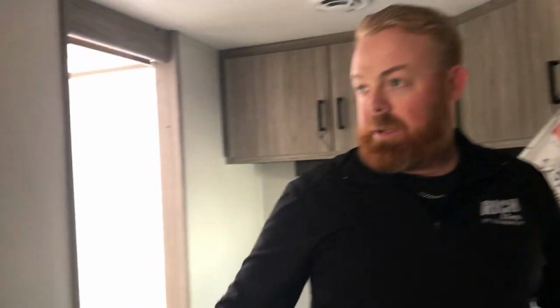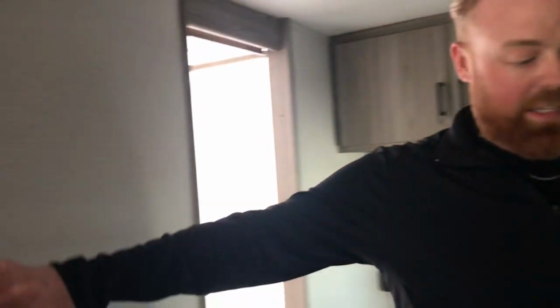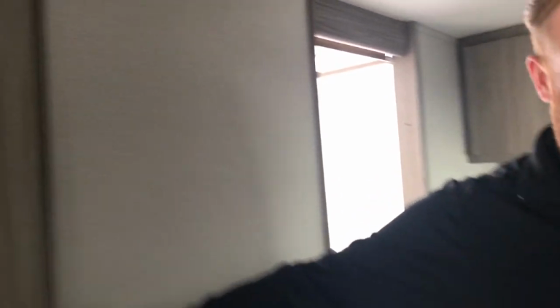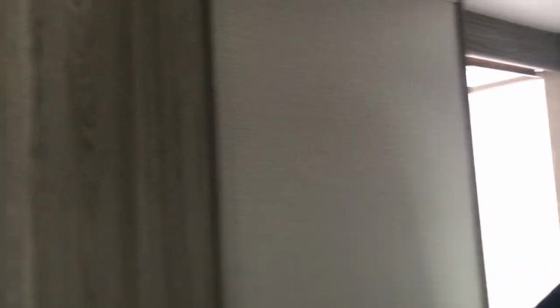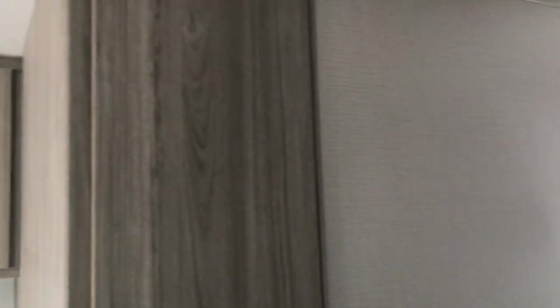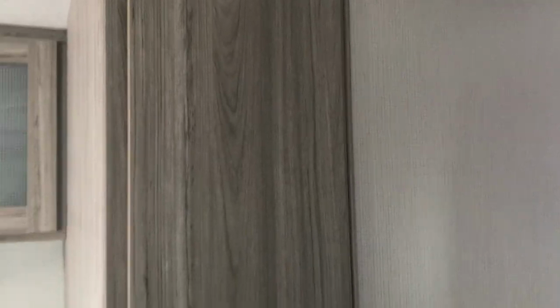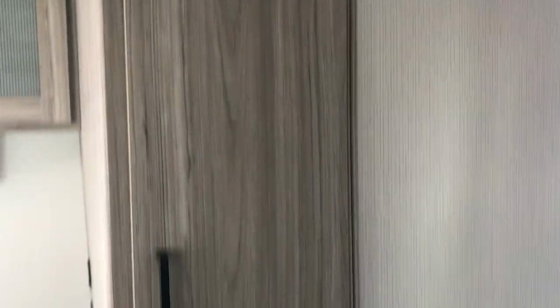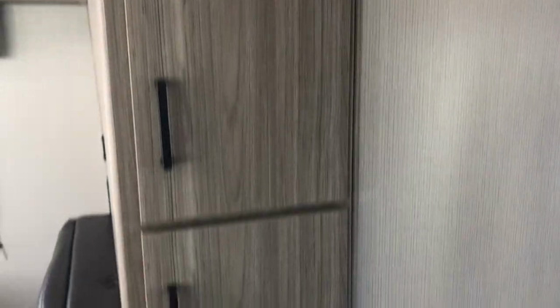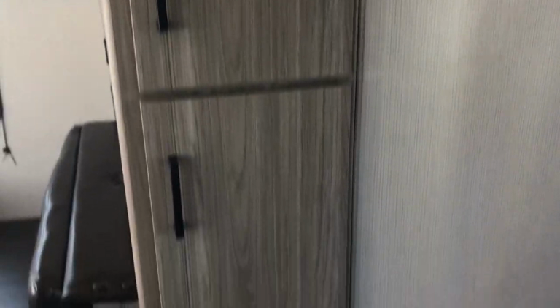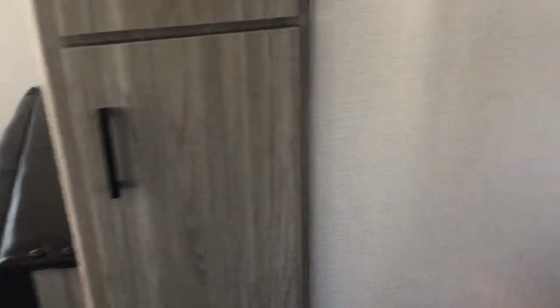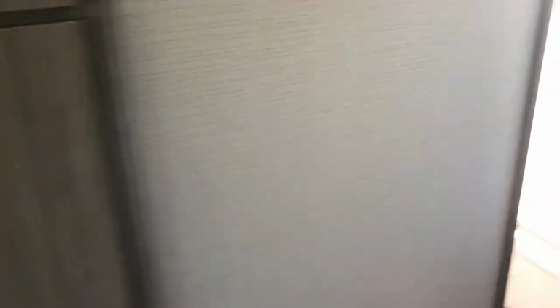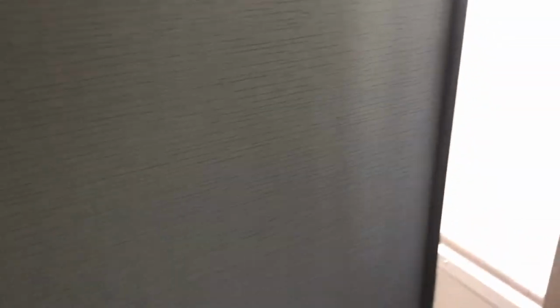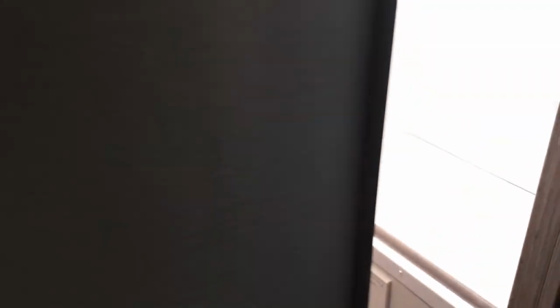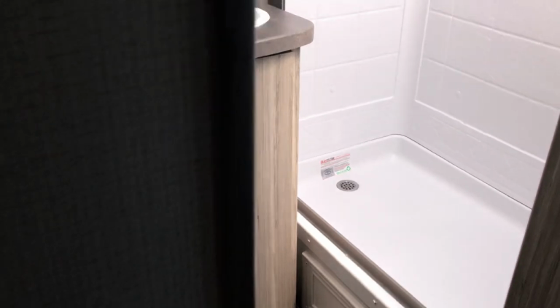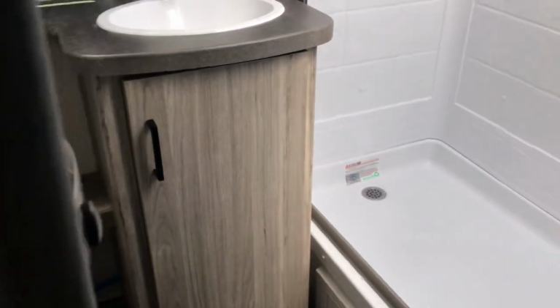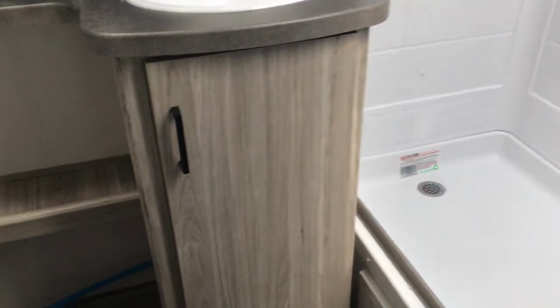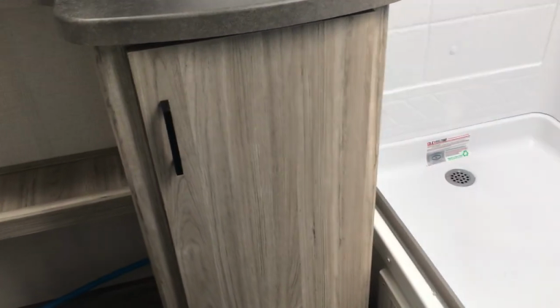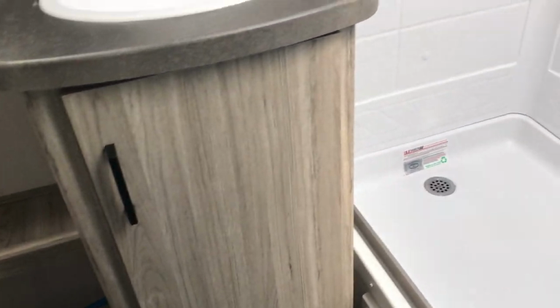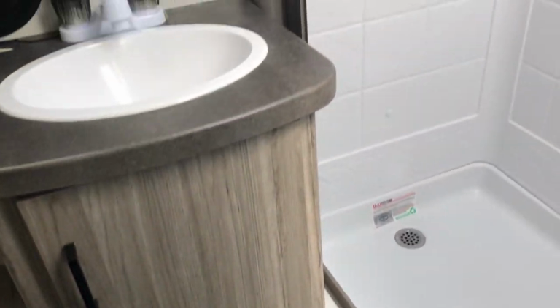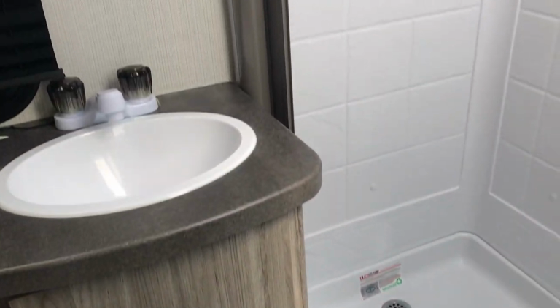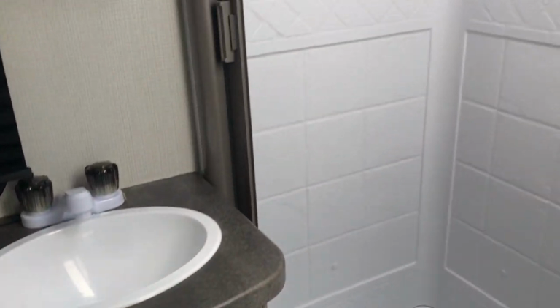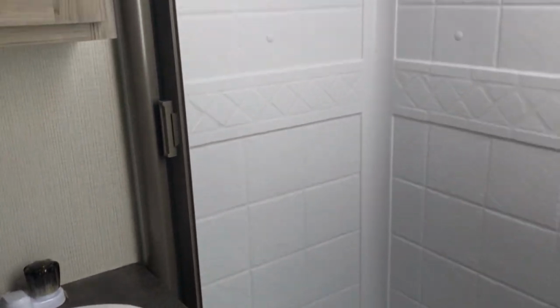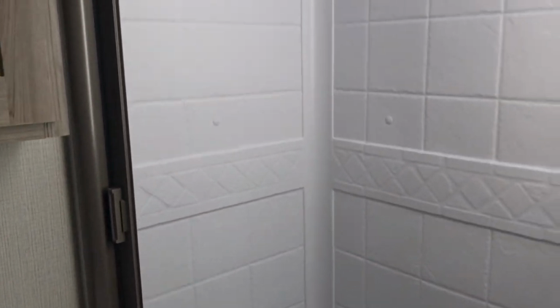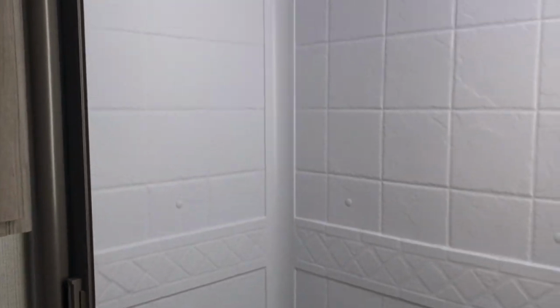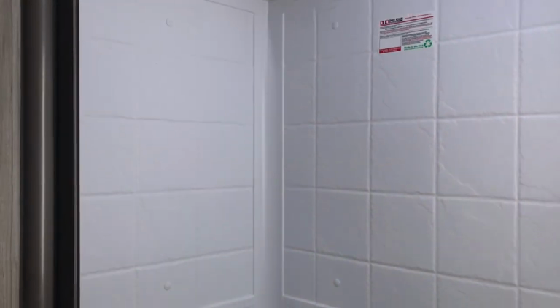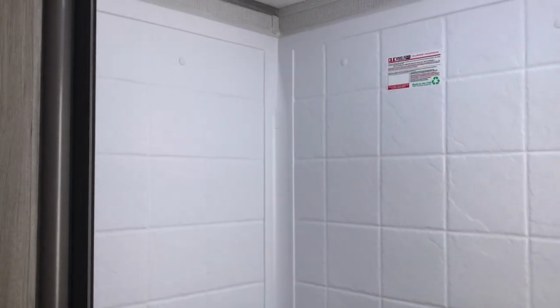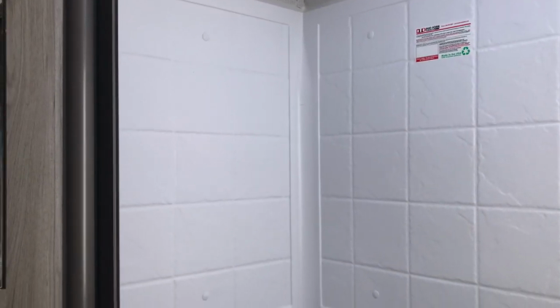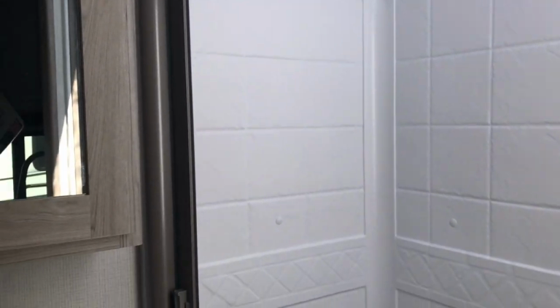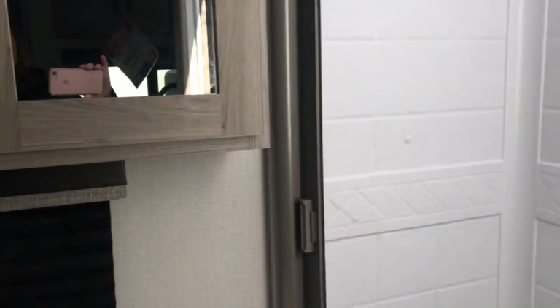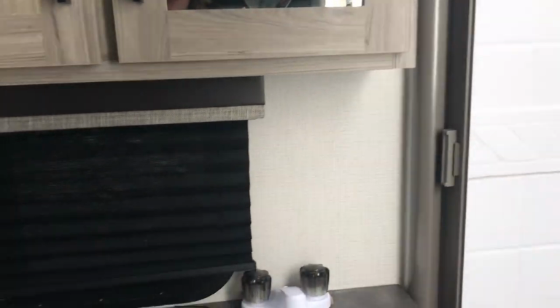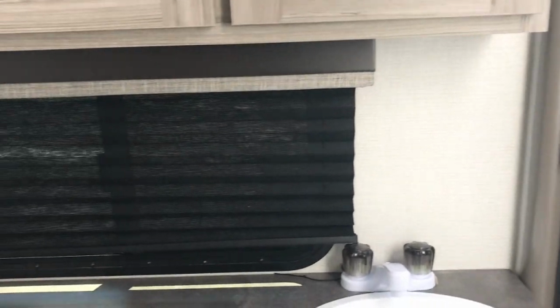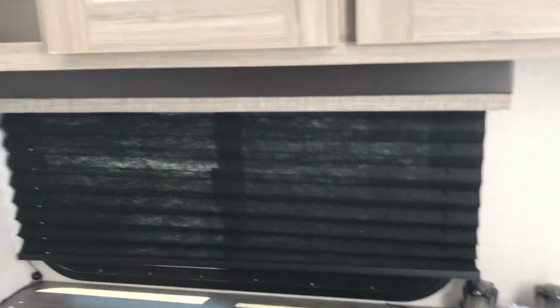And then the bathroom is on the side of that. You got your big residential-style shower, sink, vanity, medicine cabinet — all the storage you may need in there.